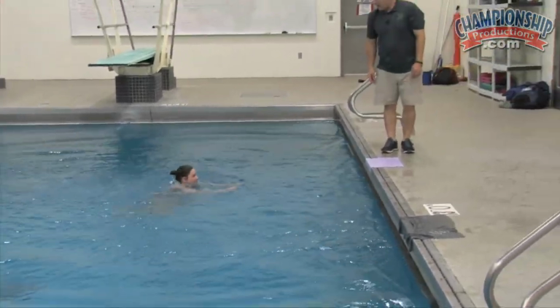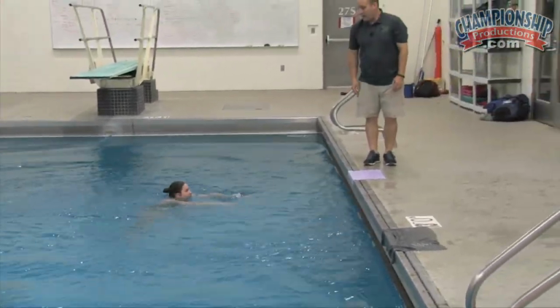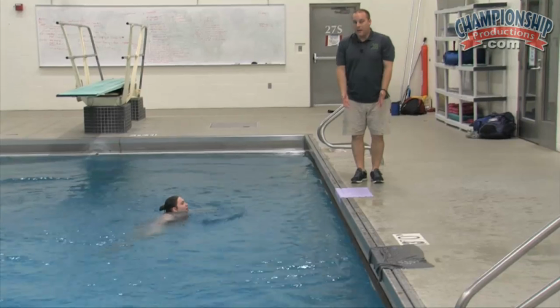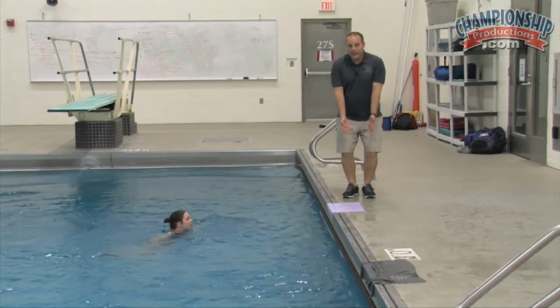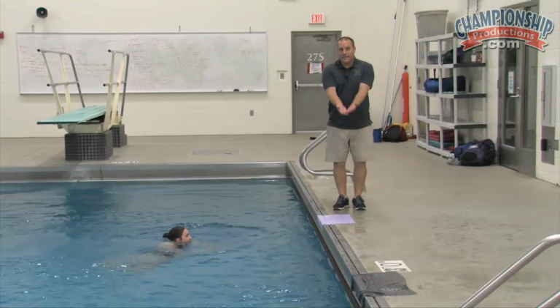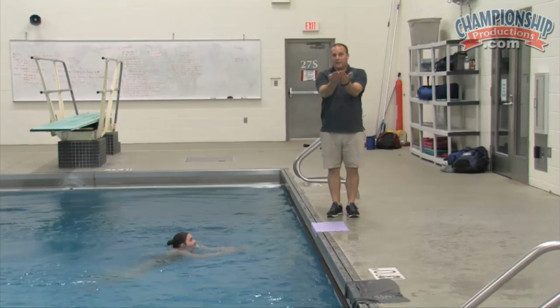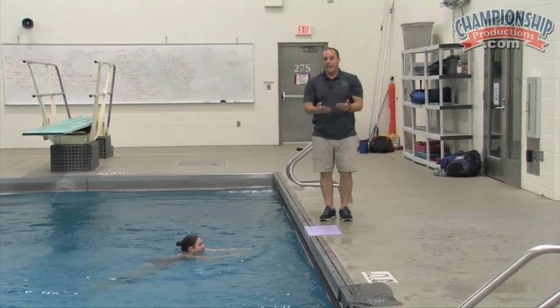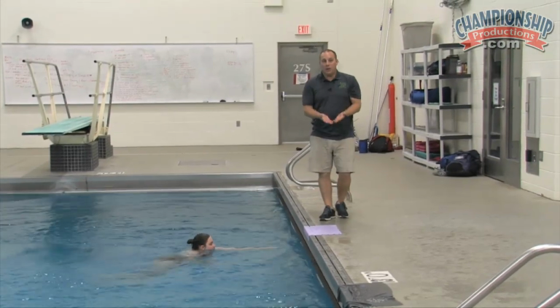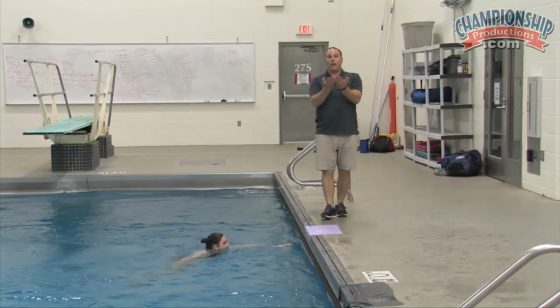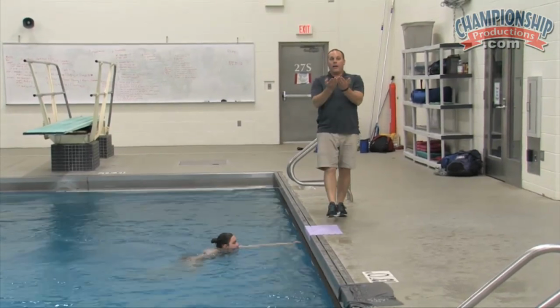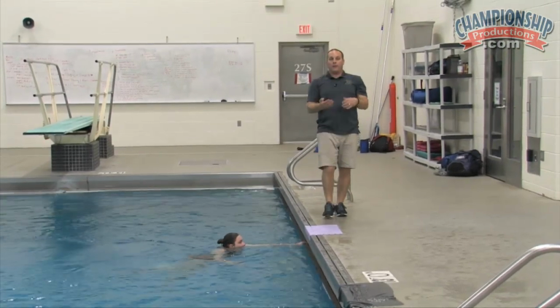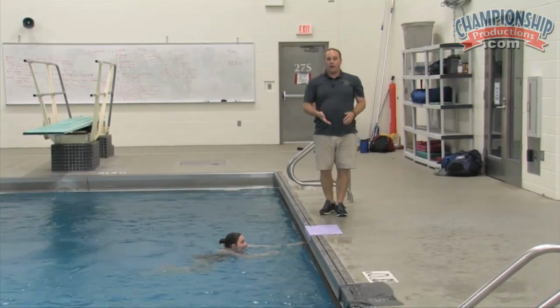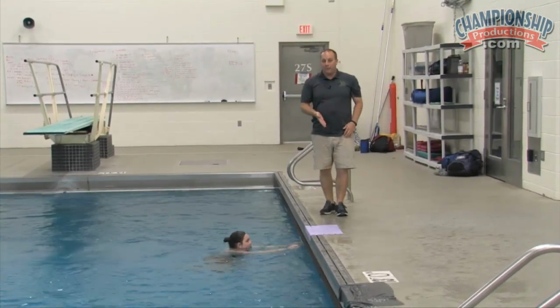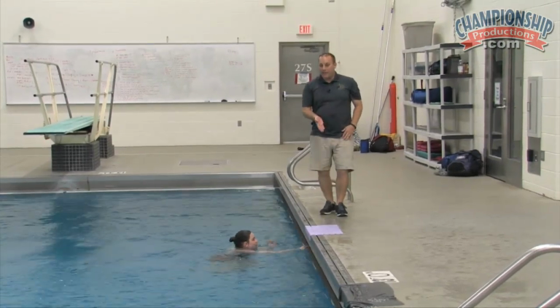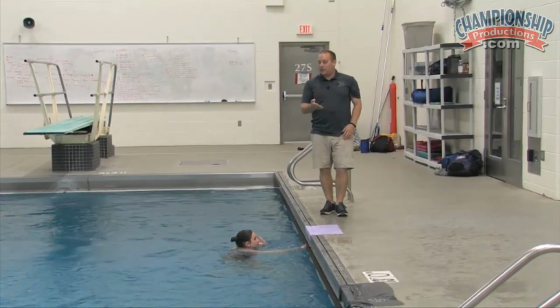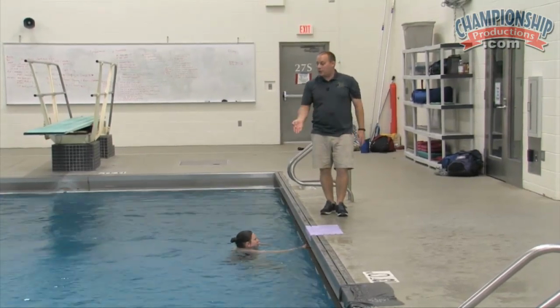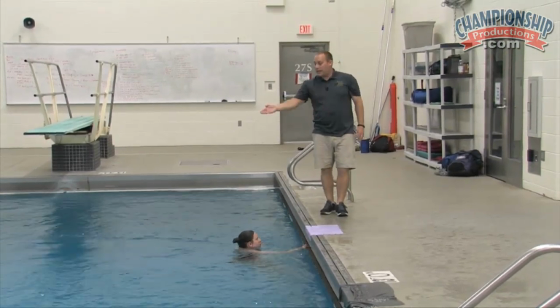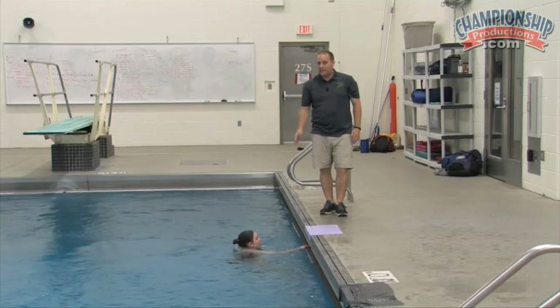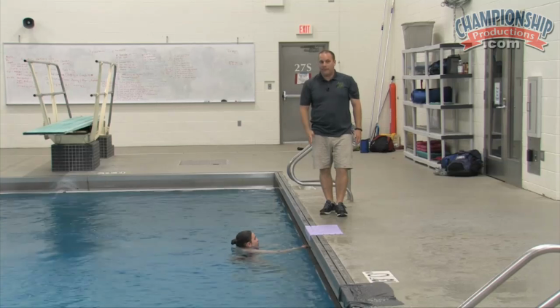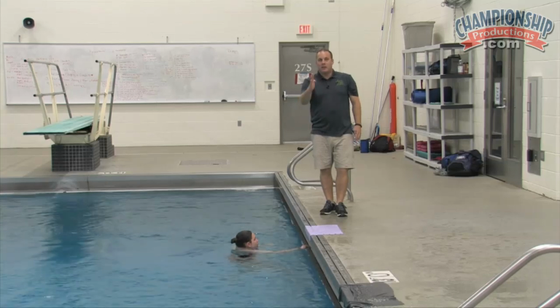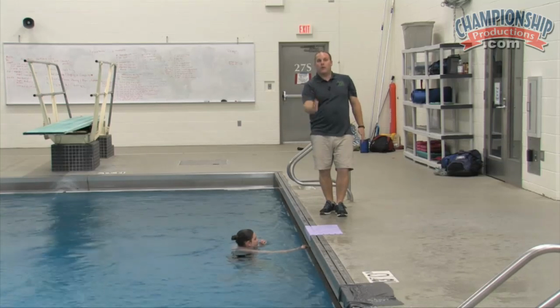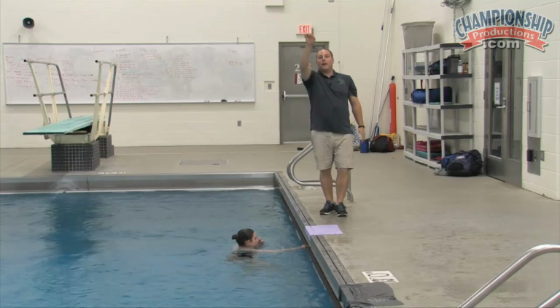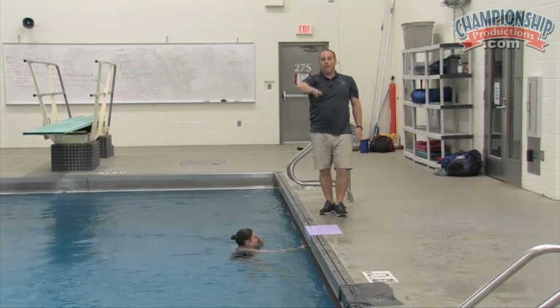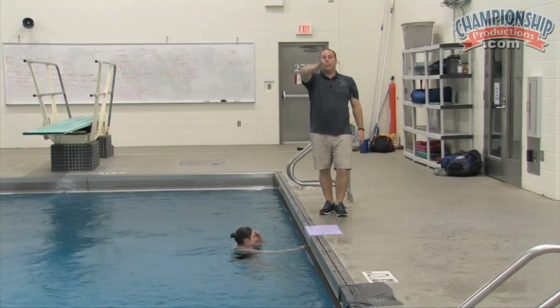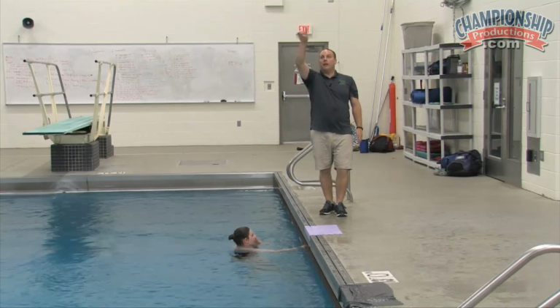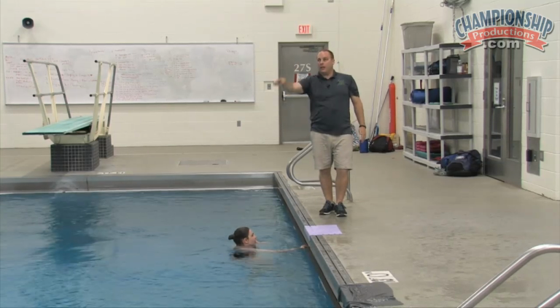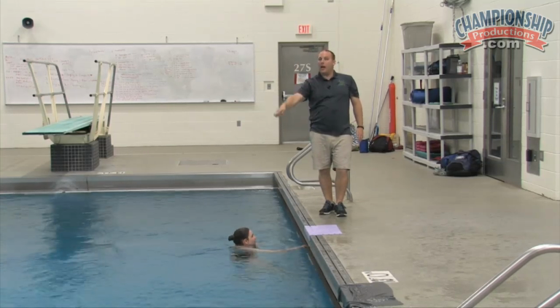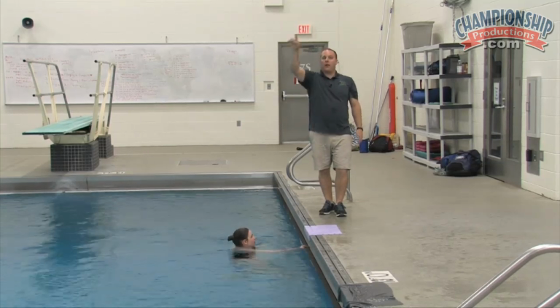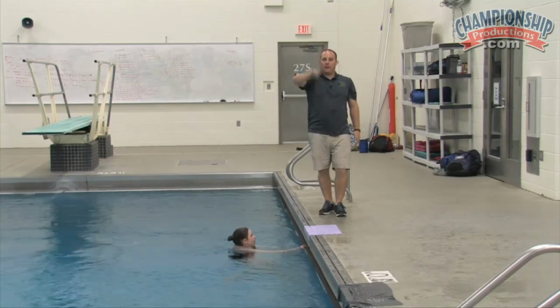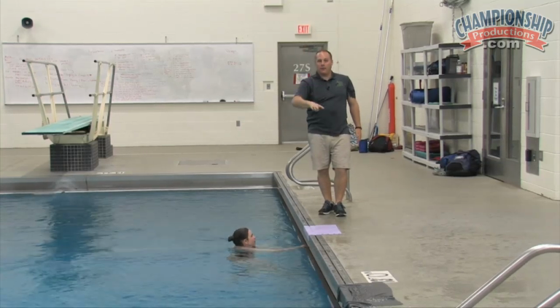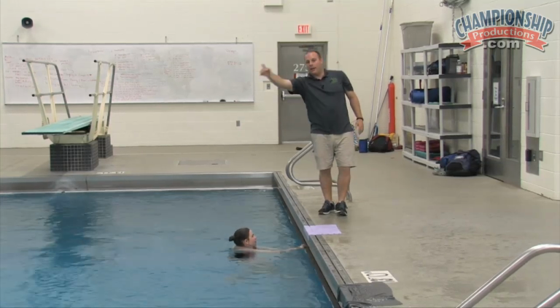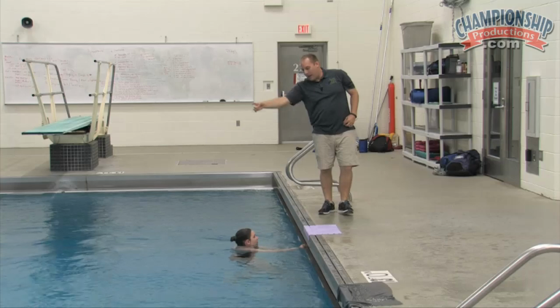Very nice. Bethany needs to lift her feet a little more and get all the way up to vertical, but that's good direction and nice and safe. We're working on a little bit higher arc and a little less back.